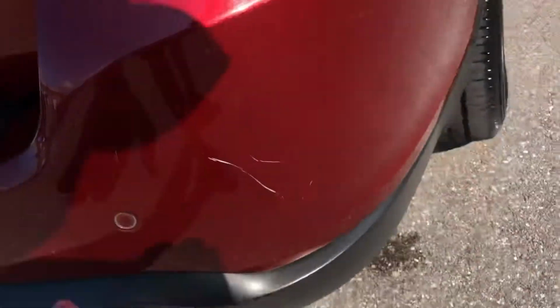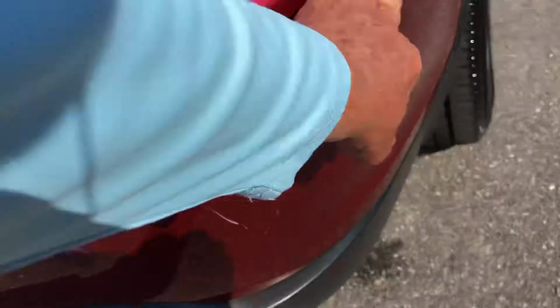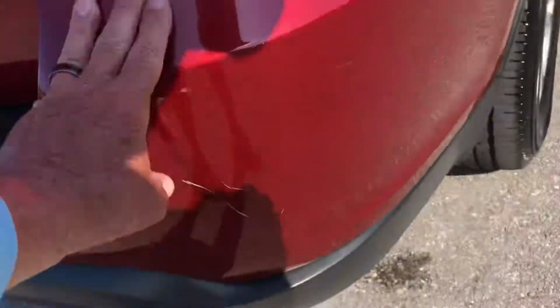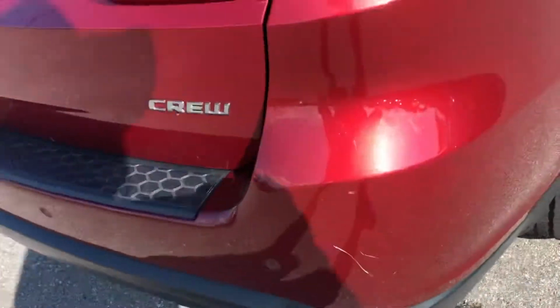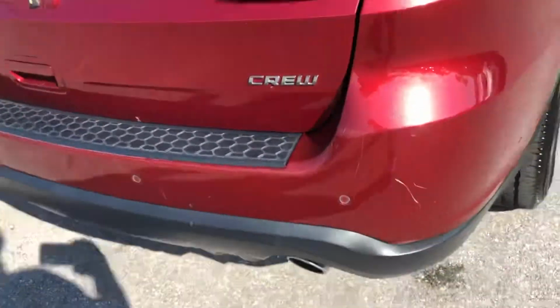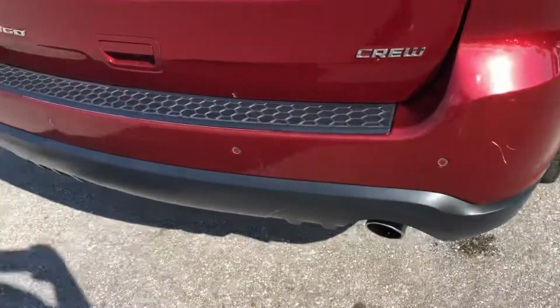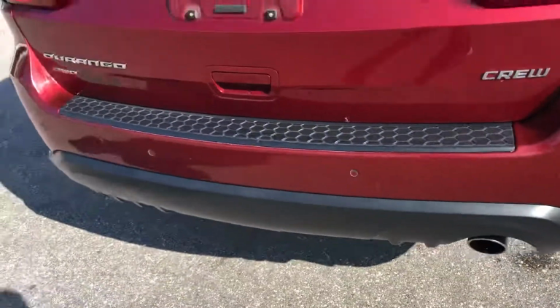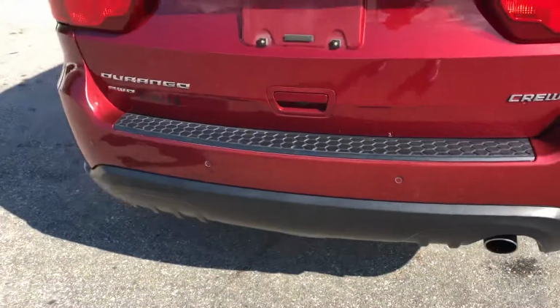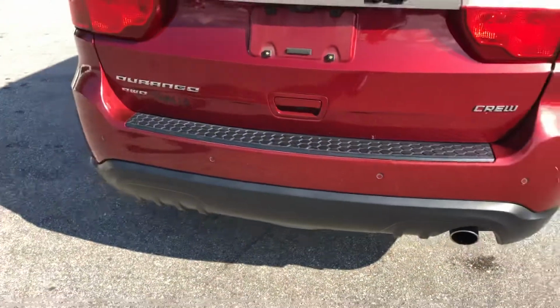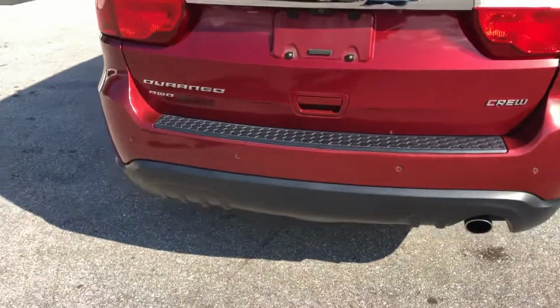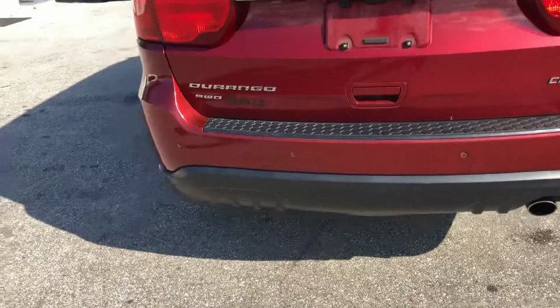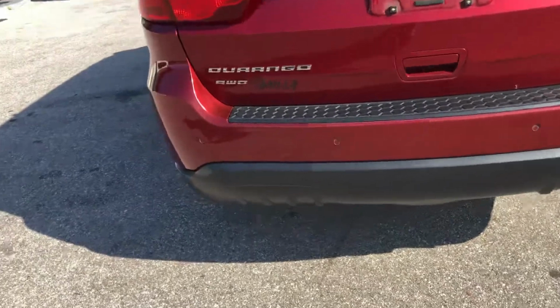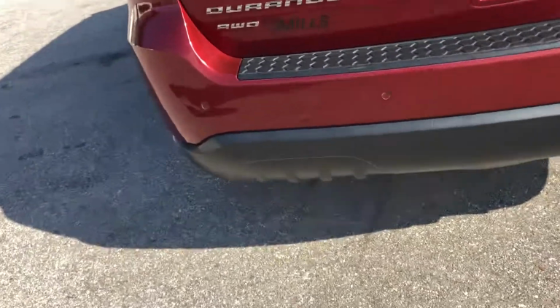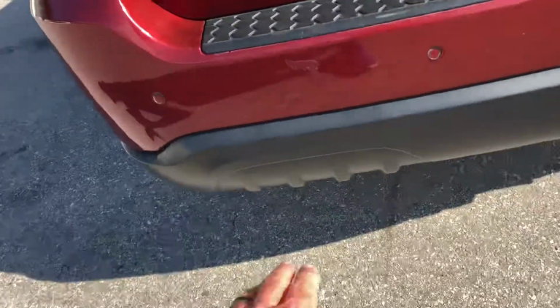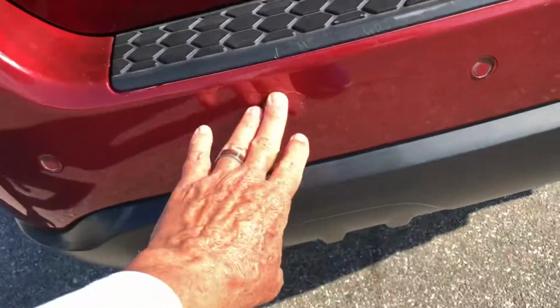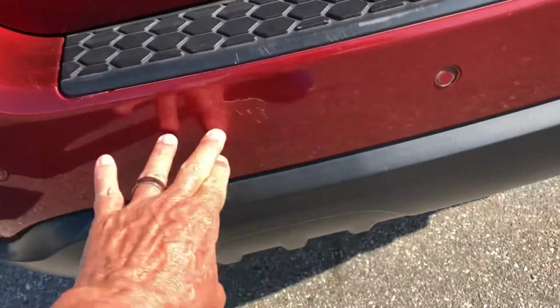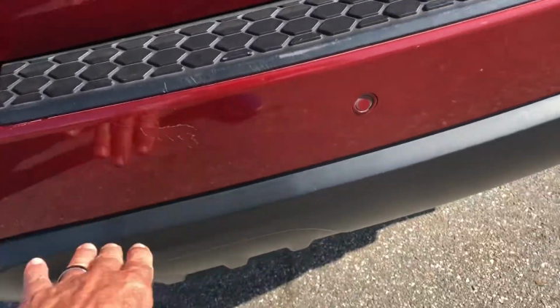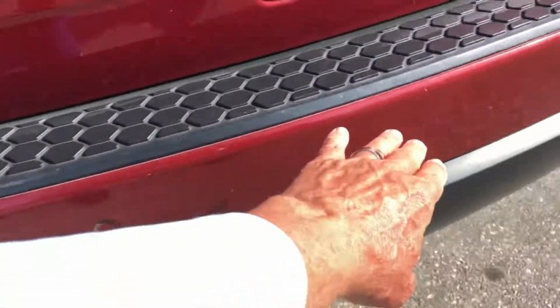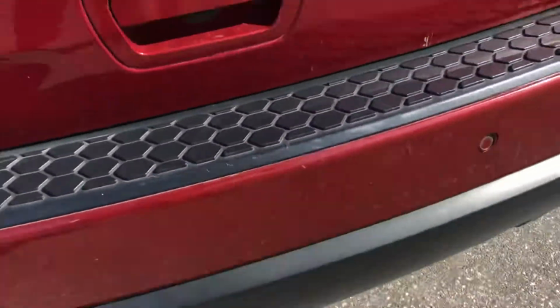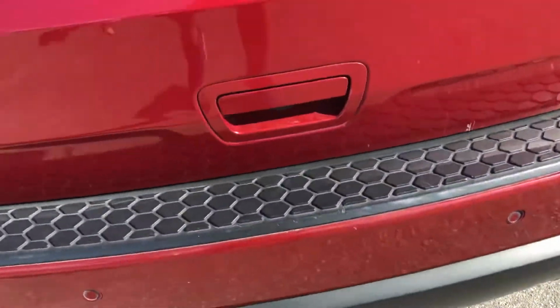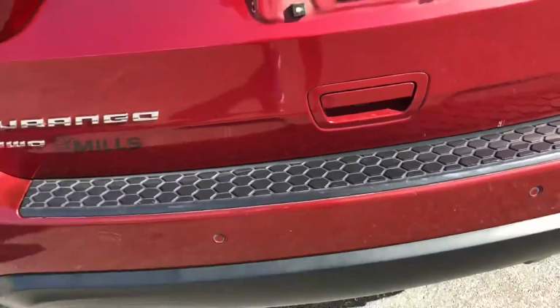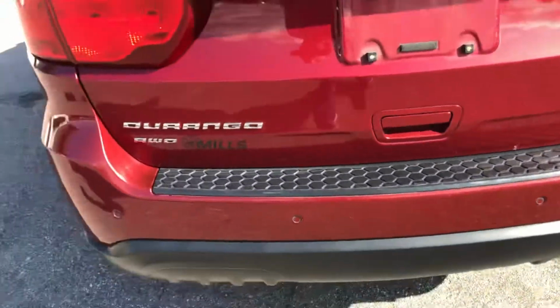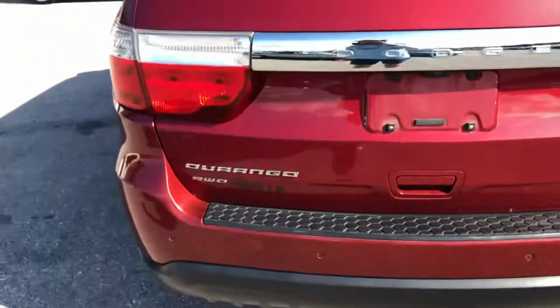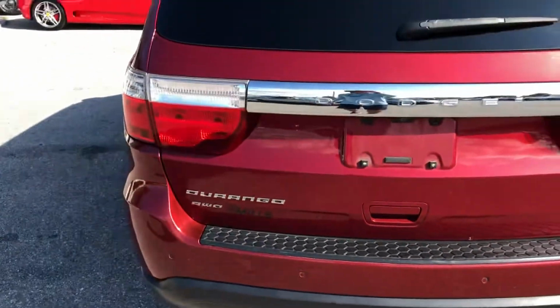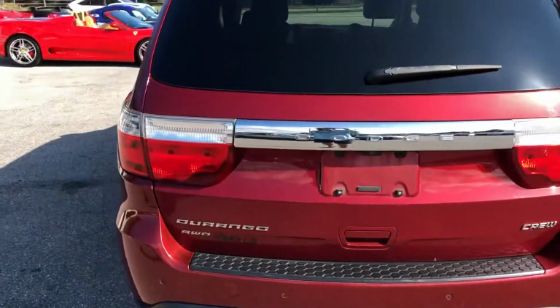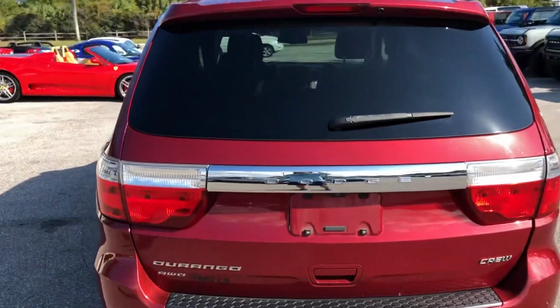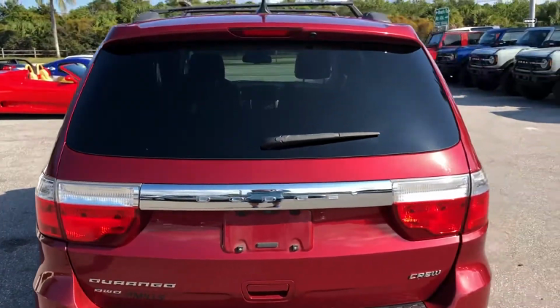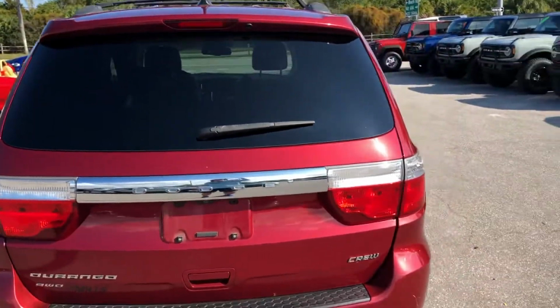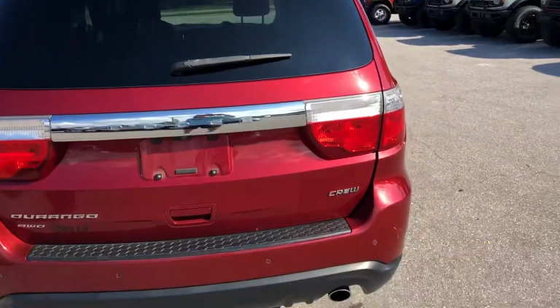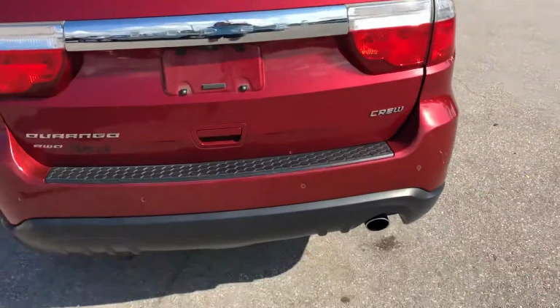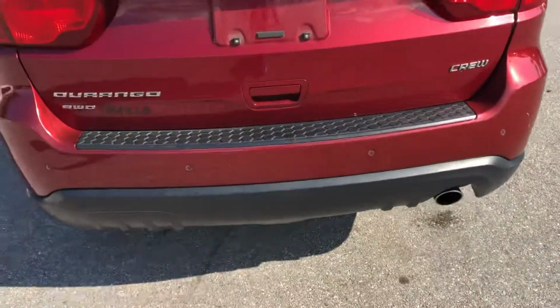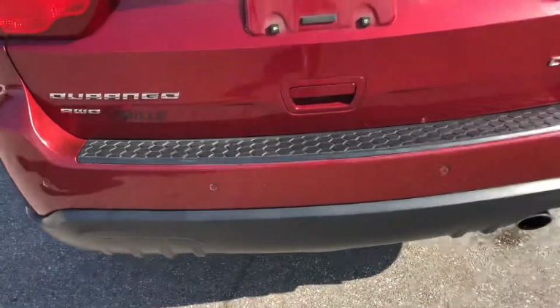There's some scratching here on the passenger side rear quarter panel. A paint blemish here and some scratching where you load and unload in the cargo bay area at the rear of the car. Let's take a peek inside.